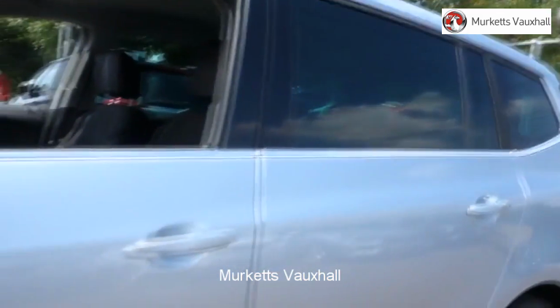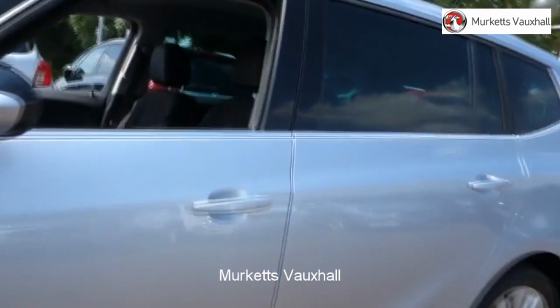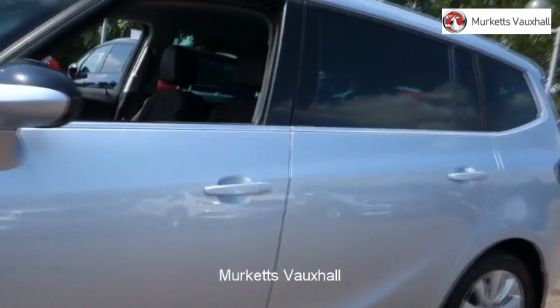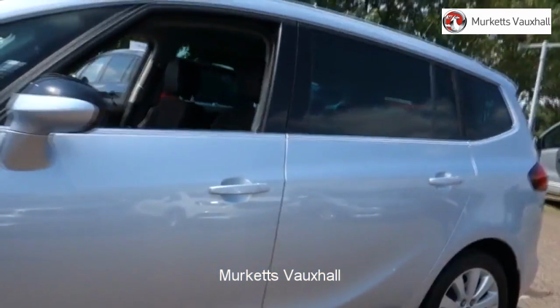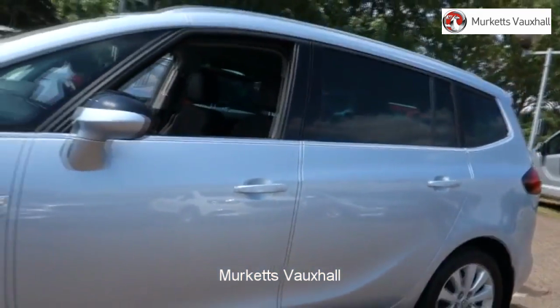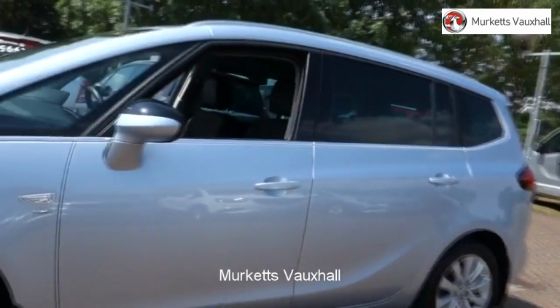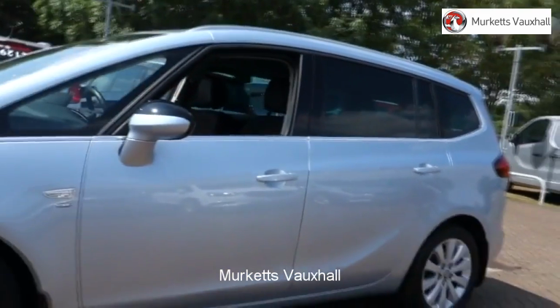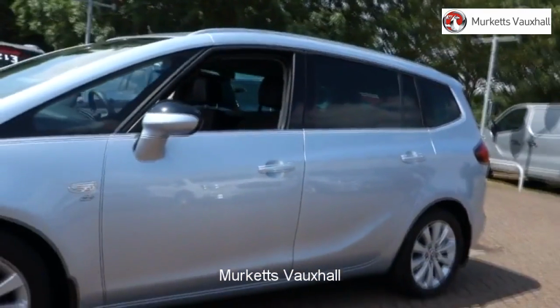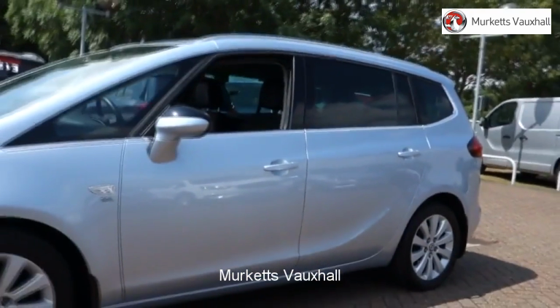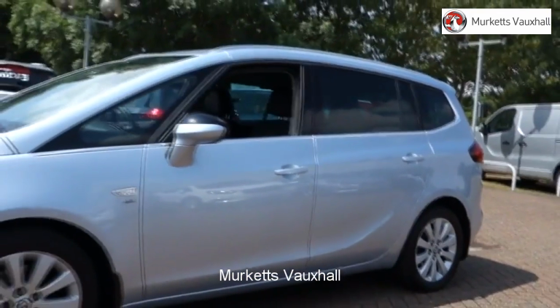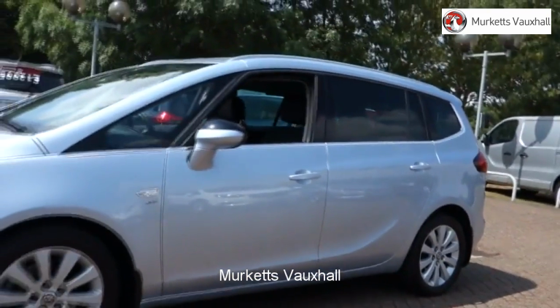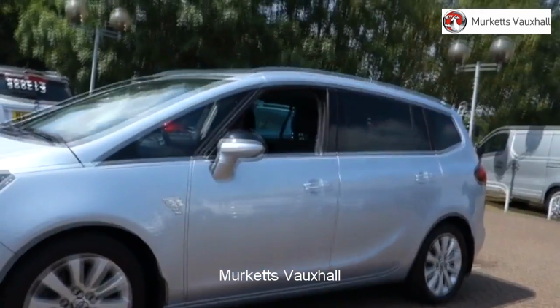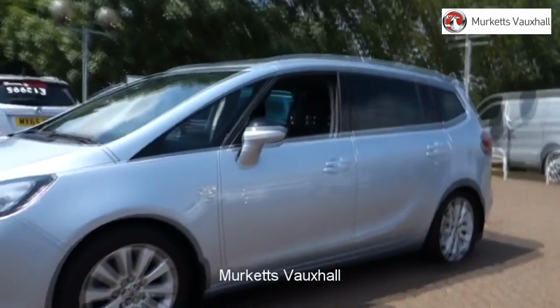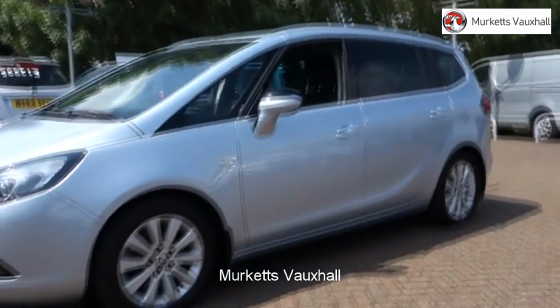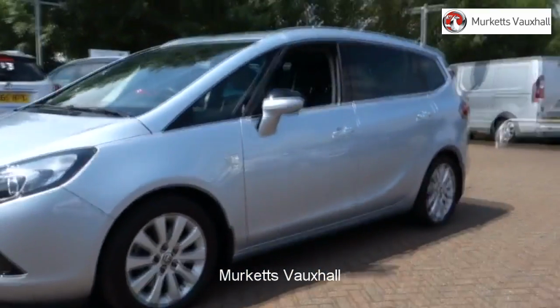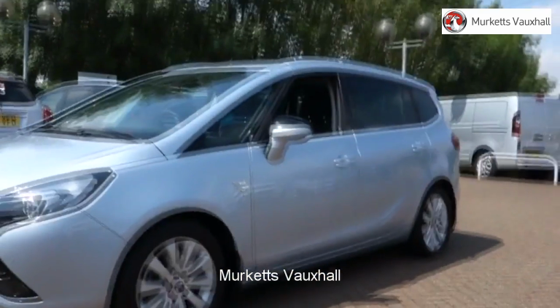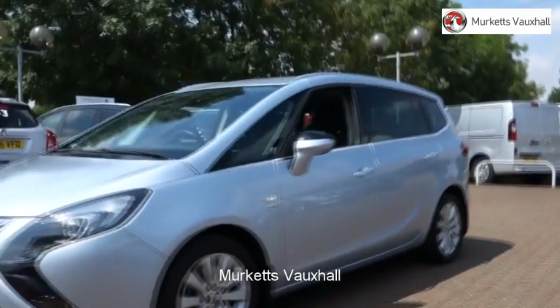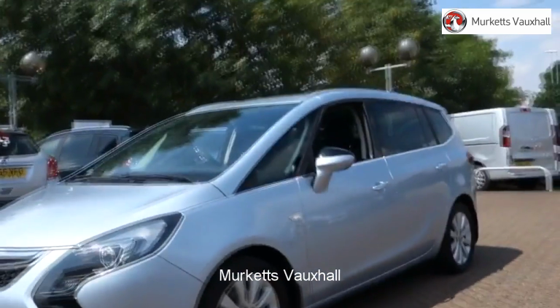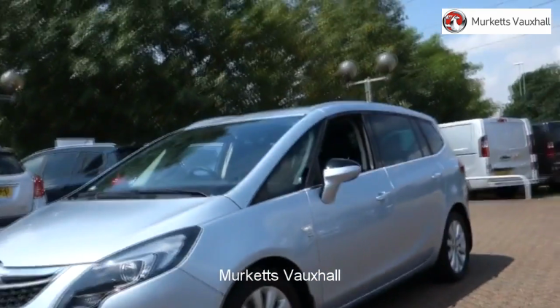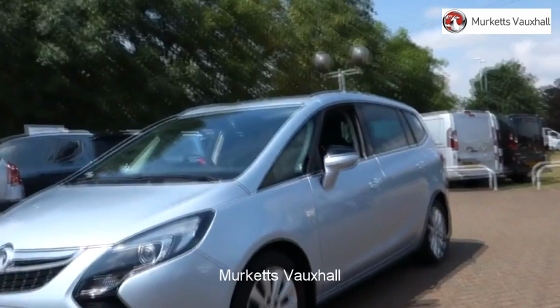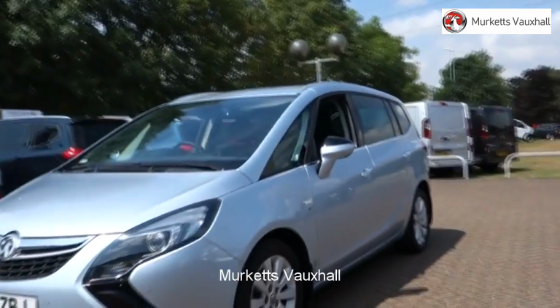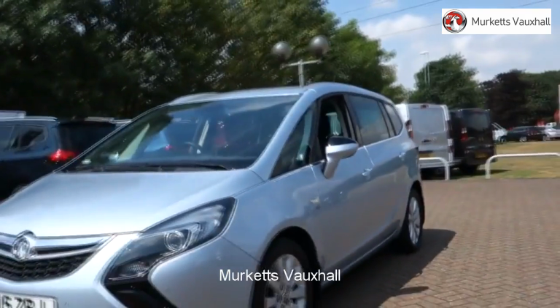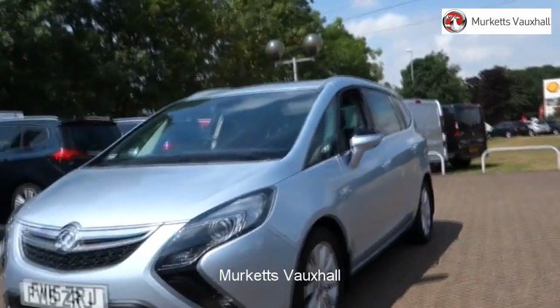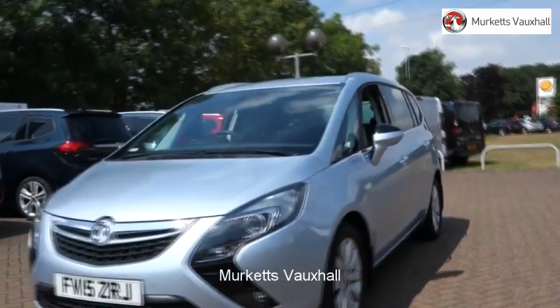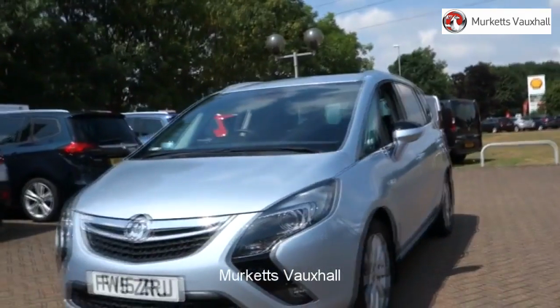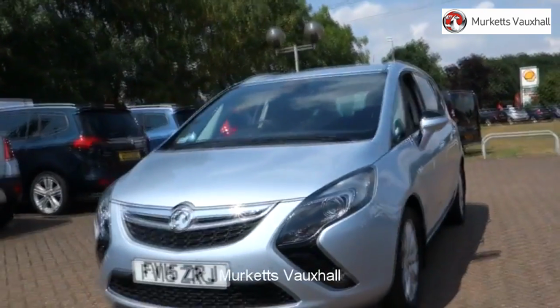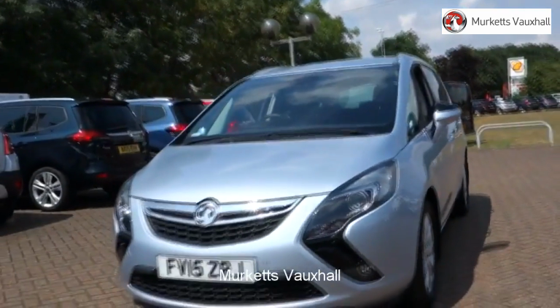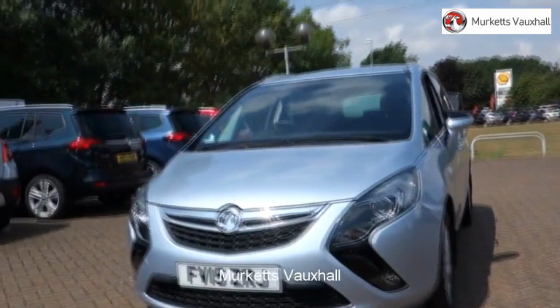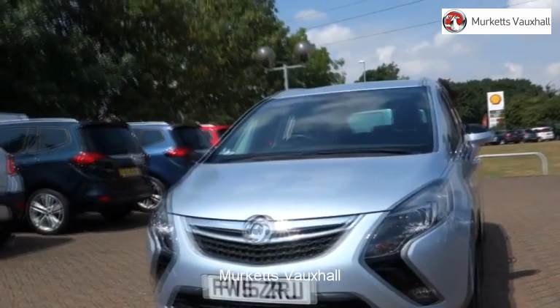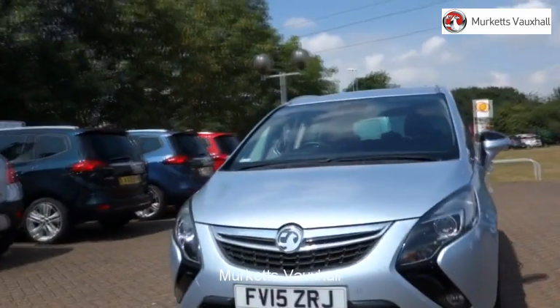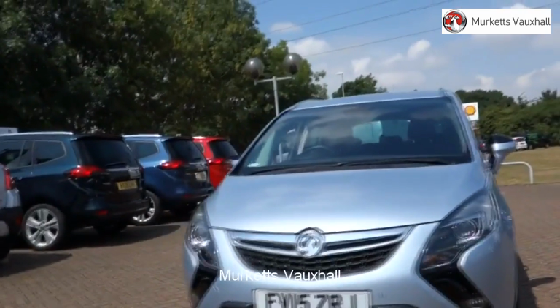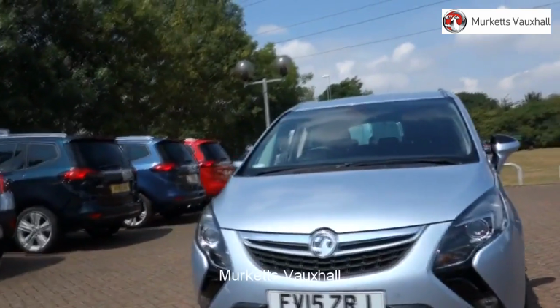Our sales team will tailor a finance package that suits your needs at very competitive rates. So please visit the website or call us on the number below. We look forward to hearing from you soon. Thank you.